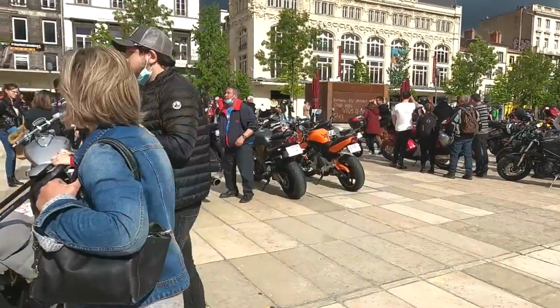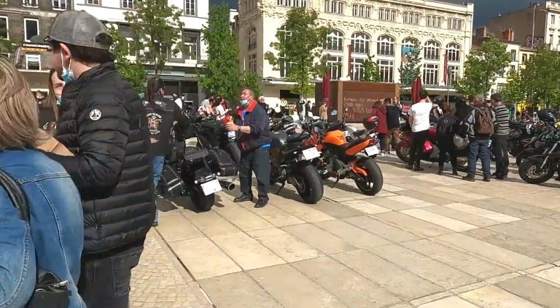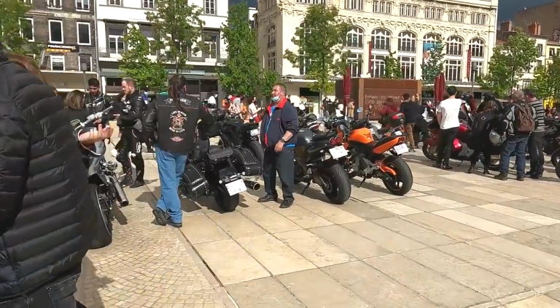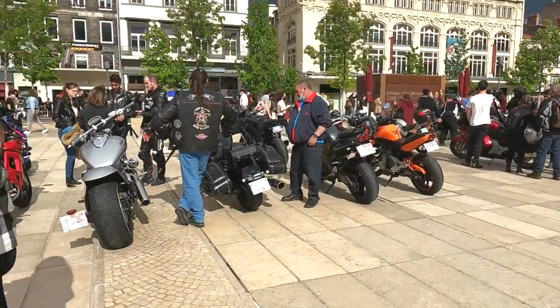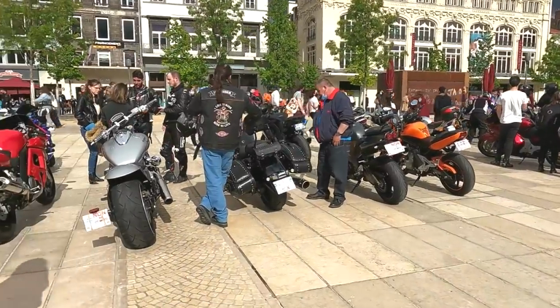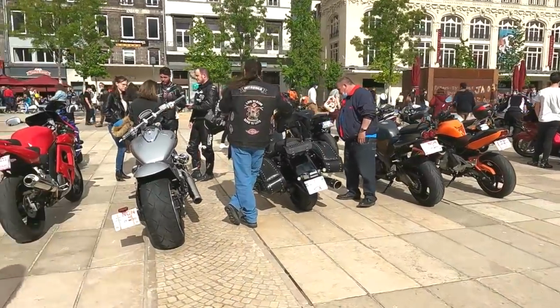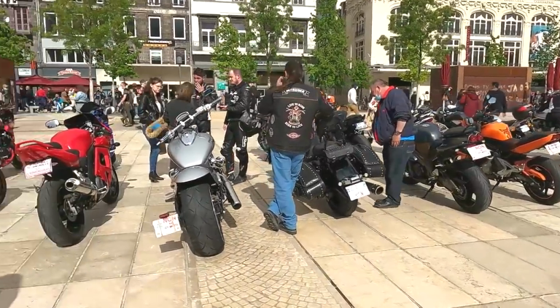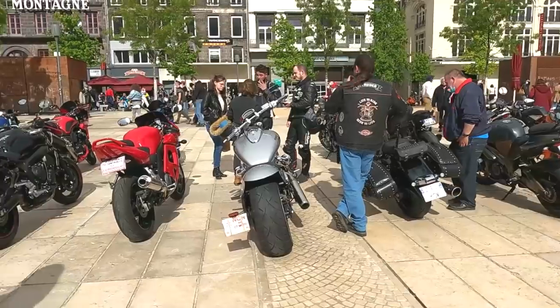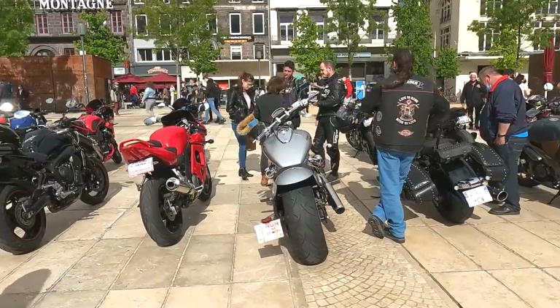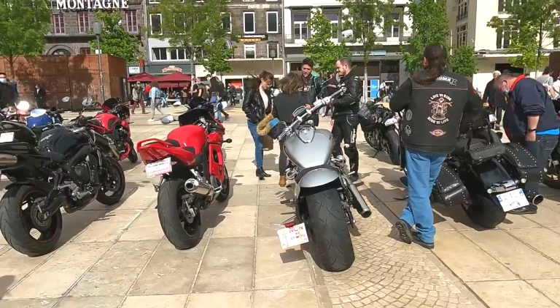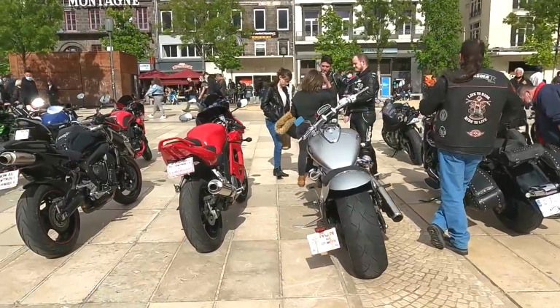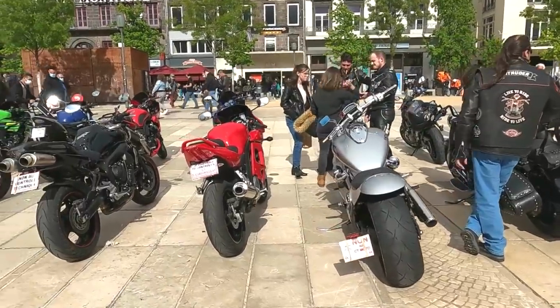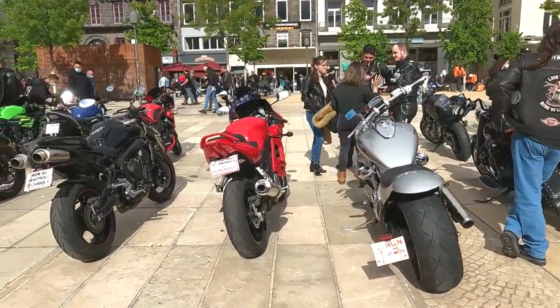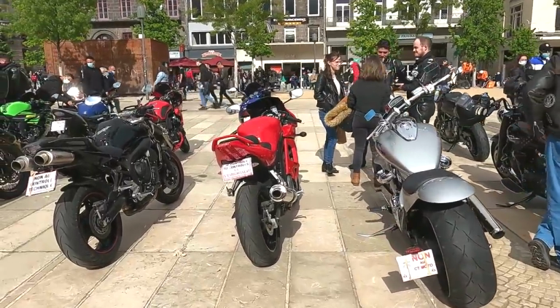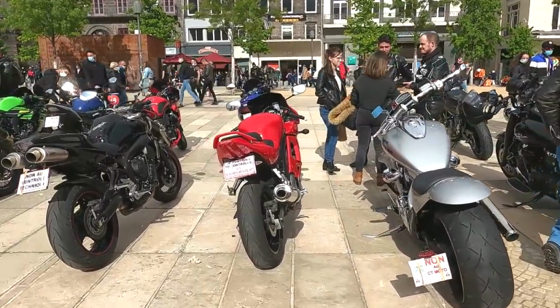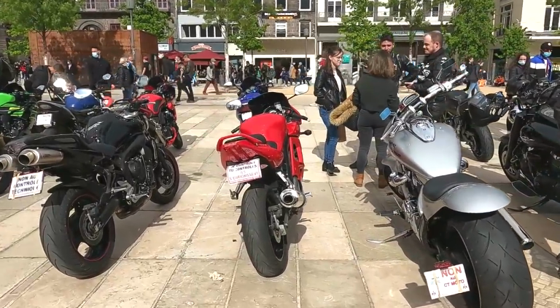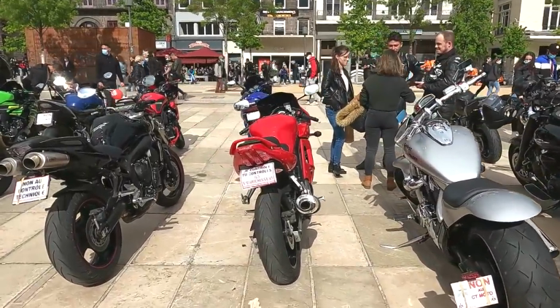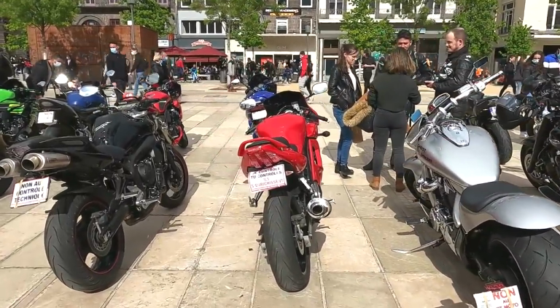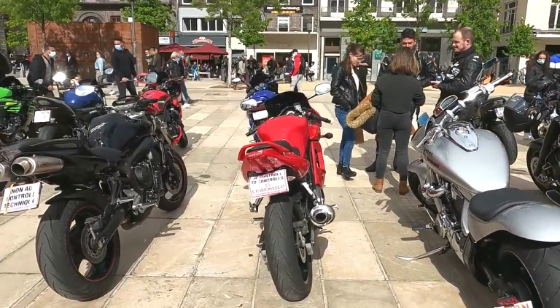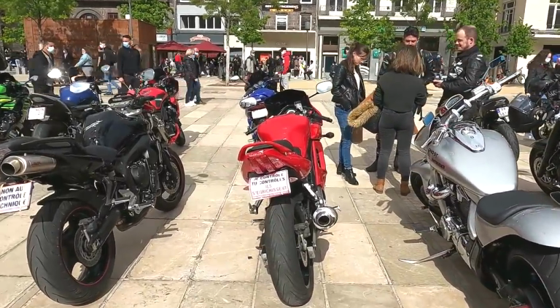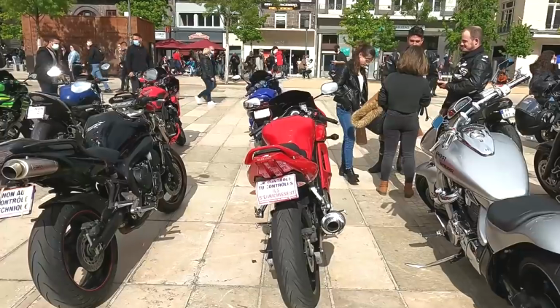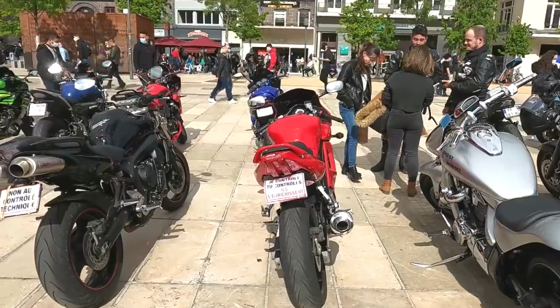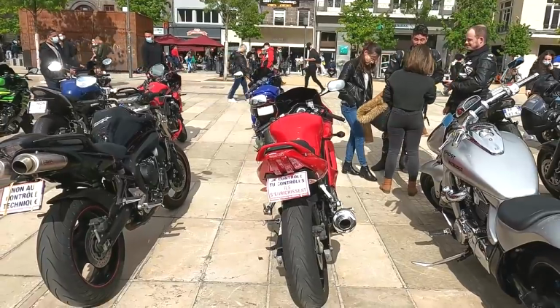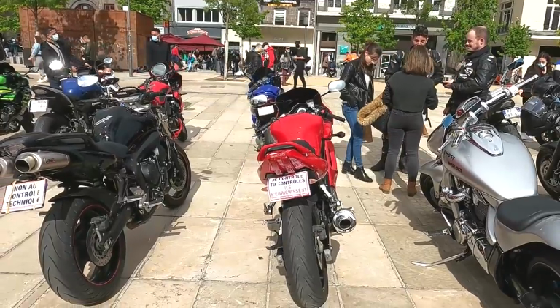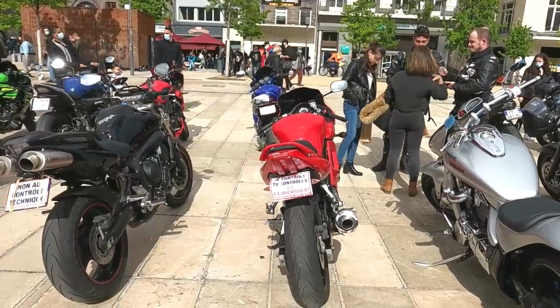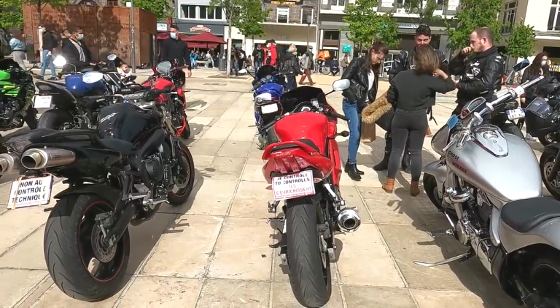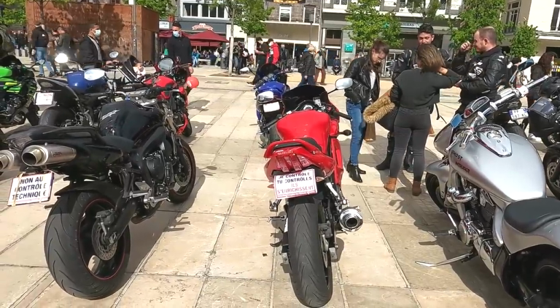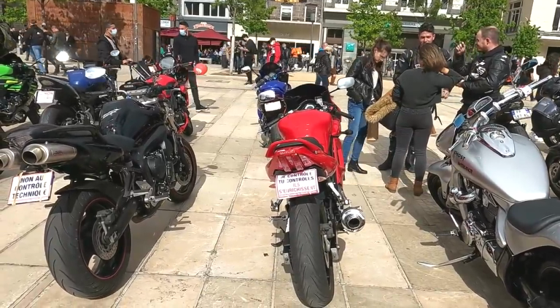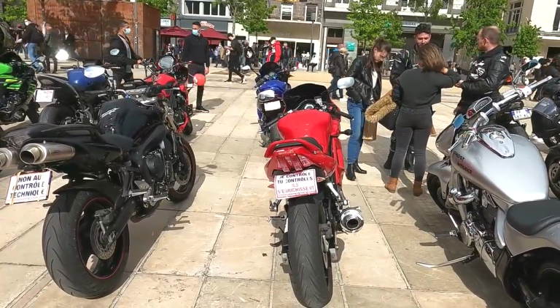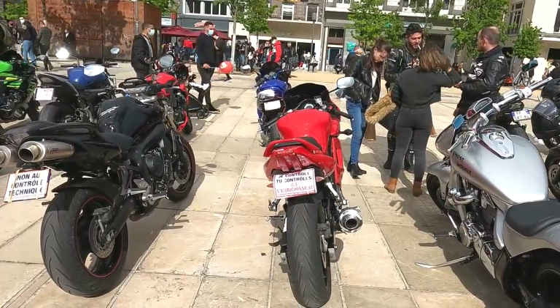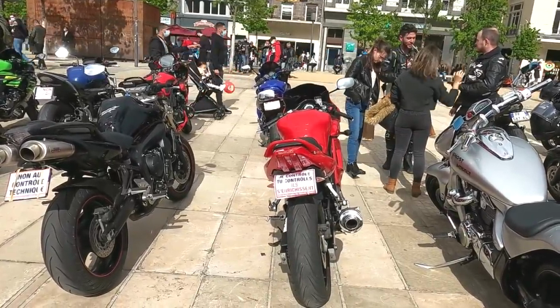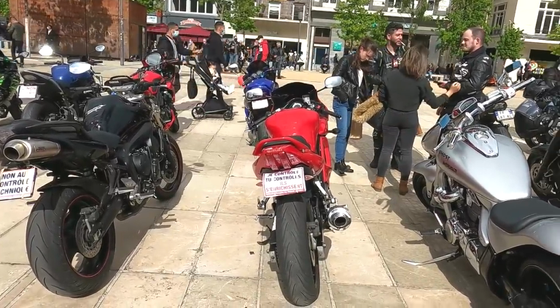Here in Claremont for shopping, but here we have more protests - they're saying no to control techniques. That's like the MOT, must be the MOT for motorbikes.